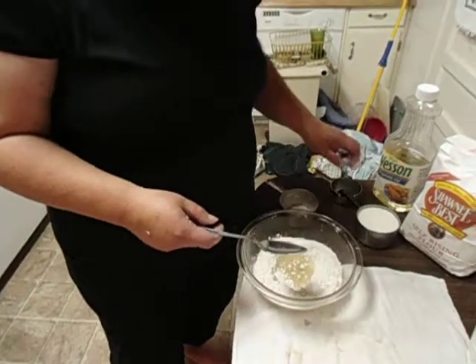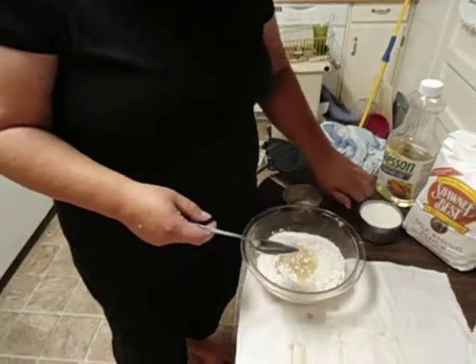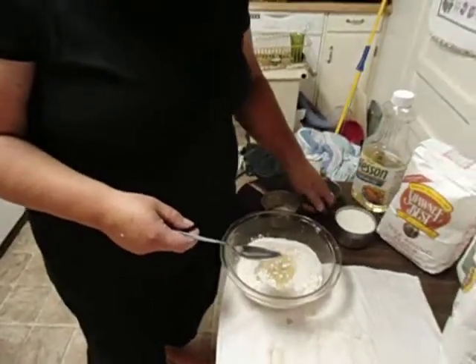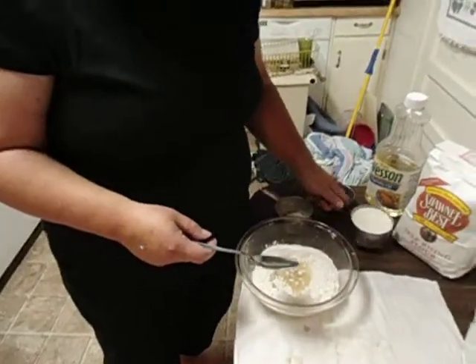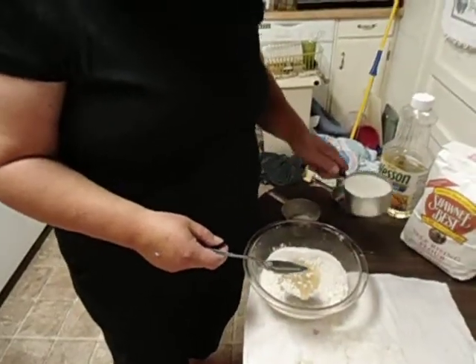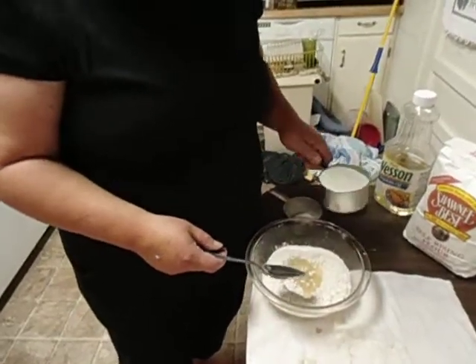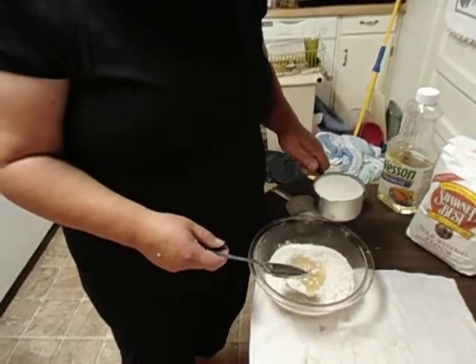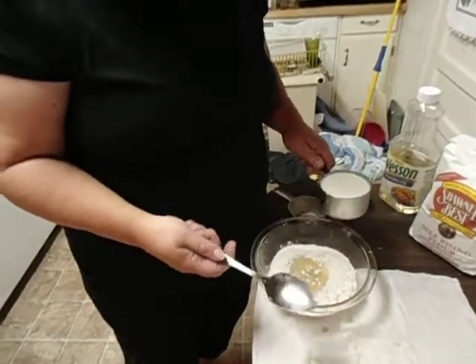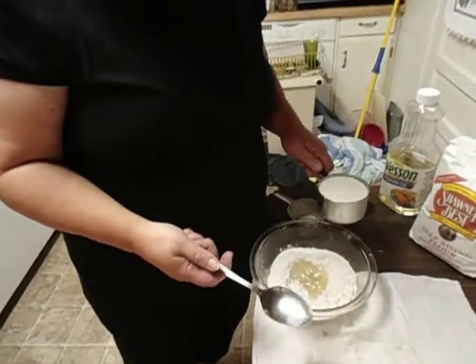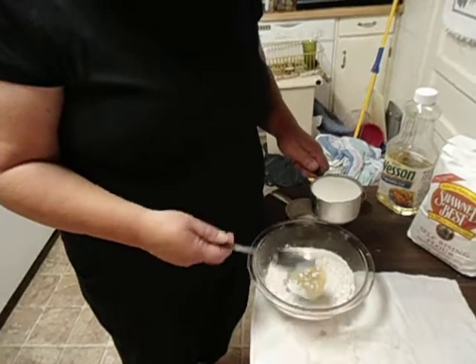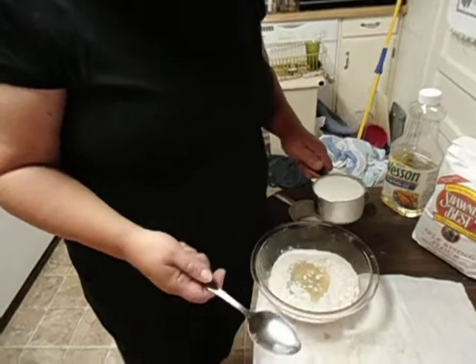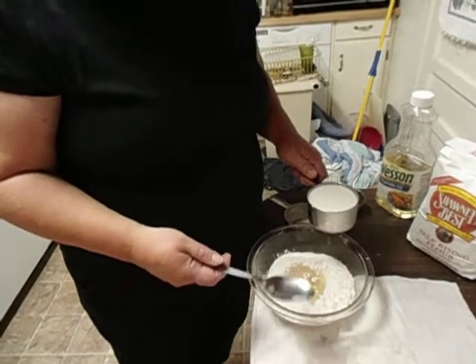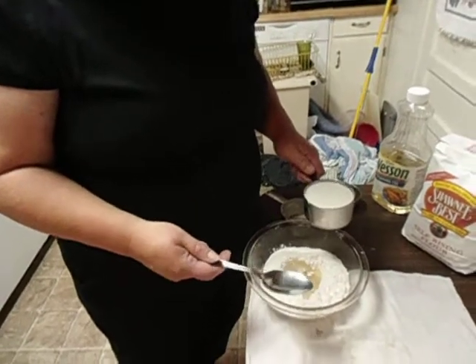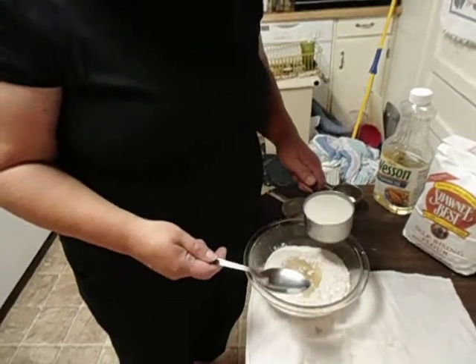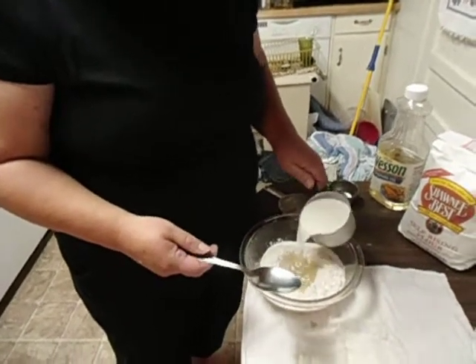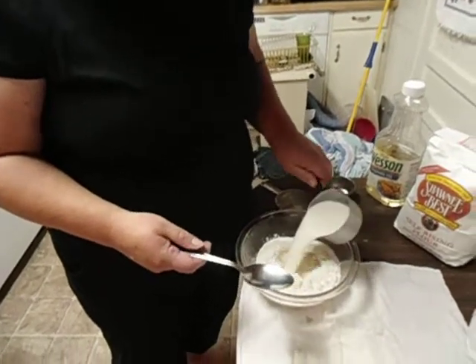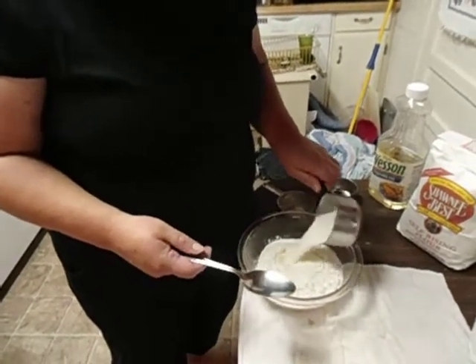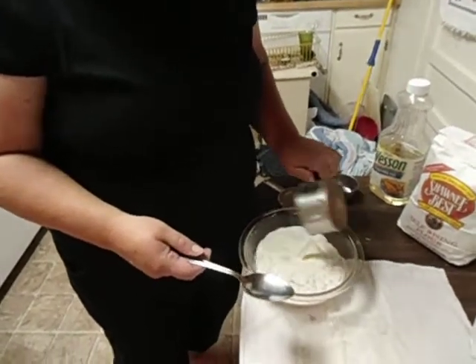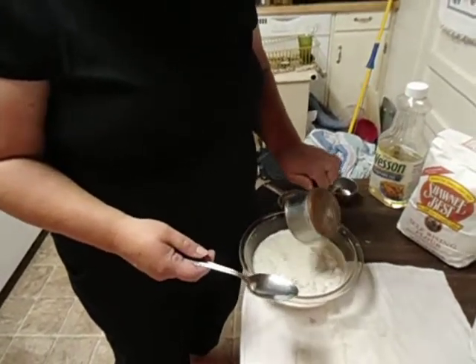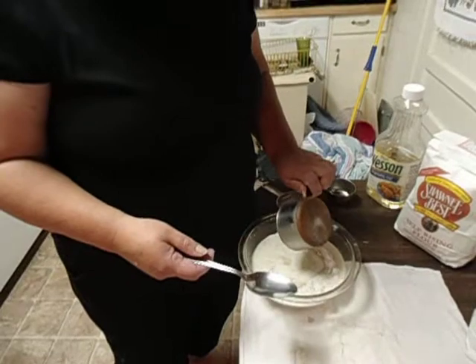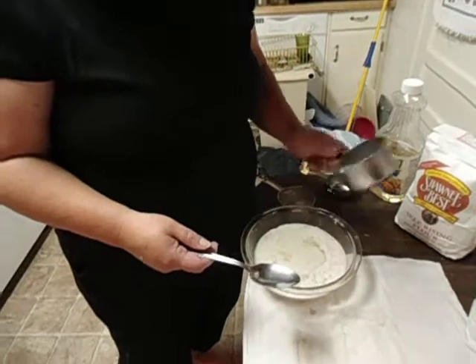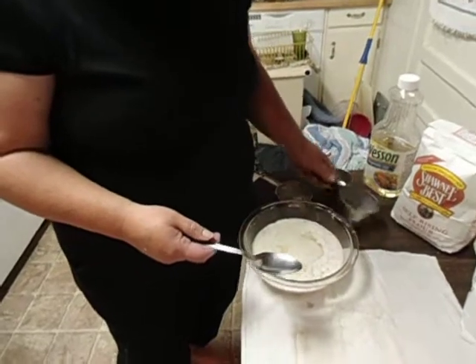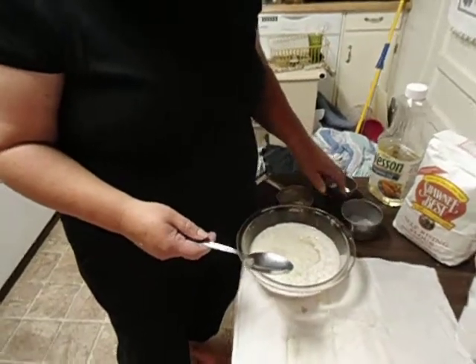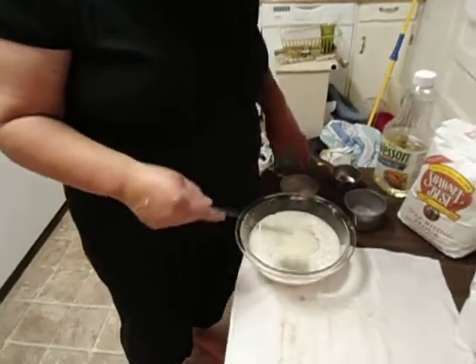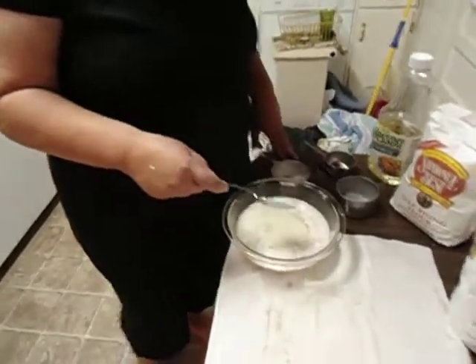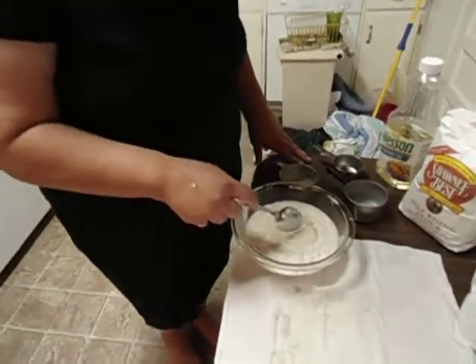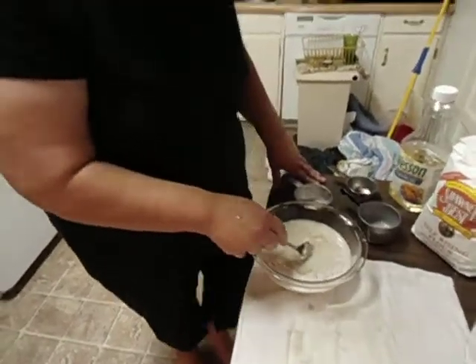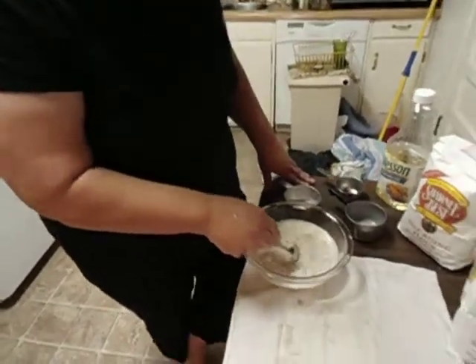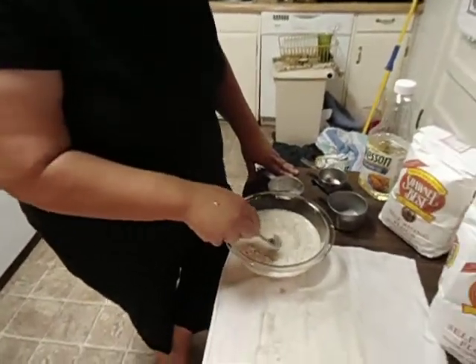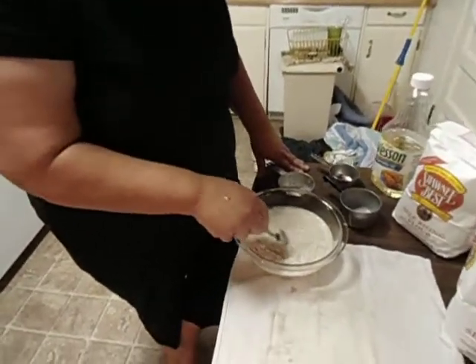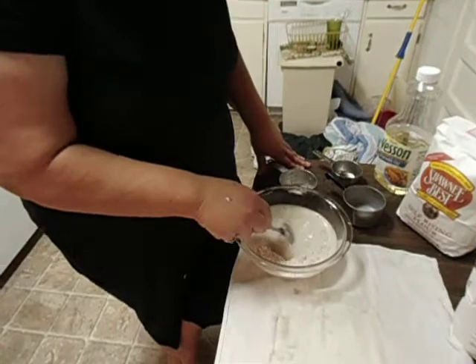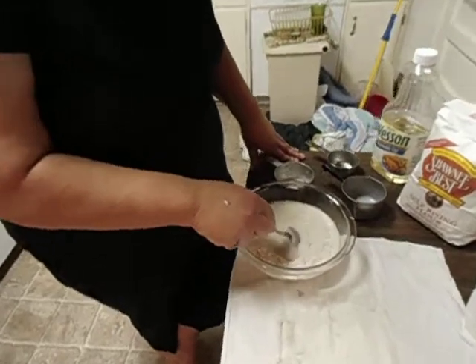Then I have one cup of buttermilk. You can use regular milk — it doesn't matter — but I like buttermilk. Pour that right in the hole too. See how it kind of mixes together. Just start stirring it, letting it mix.